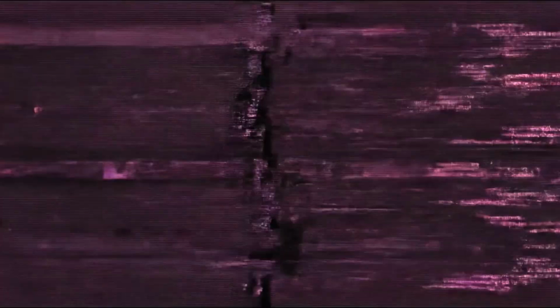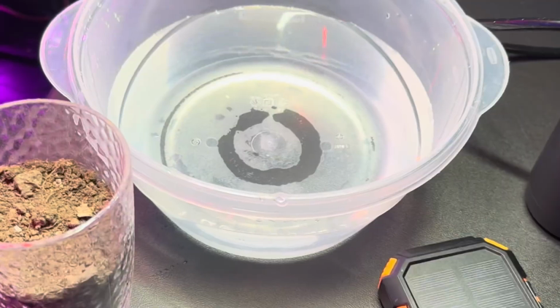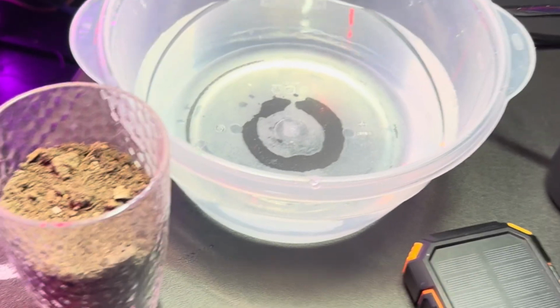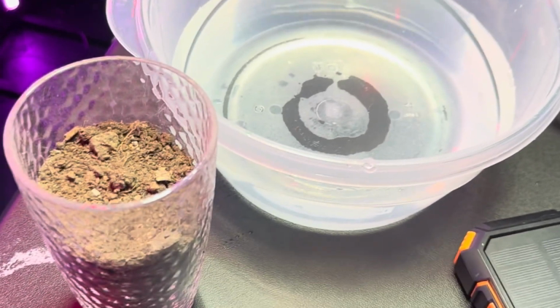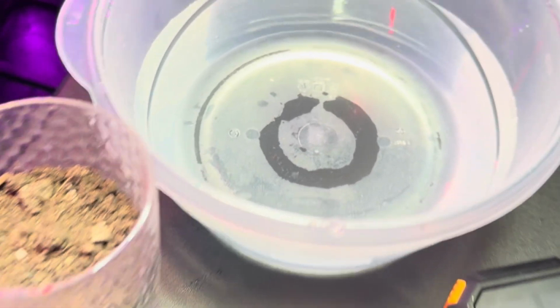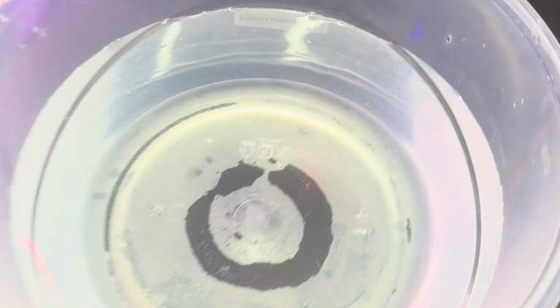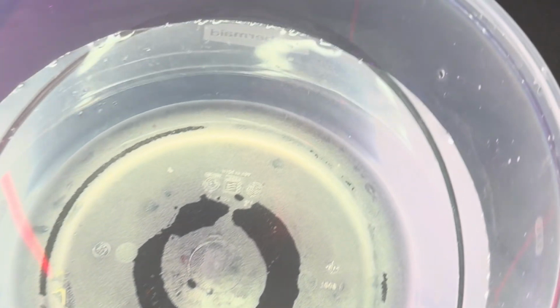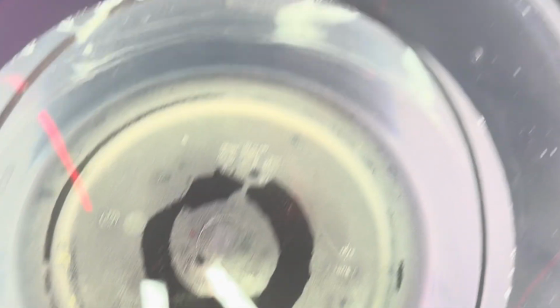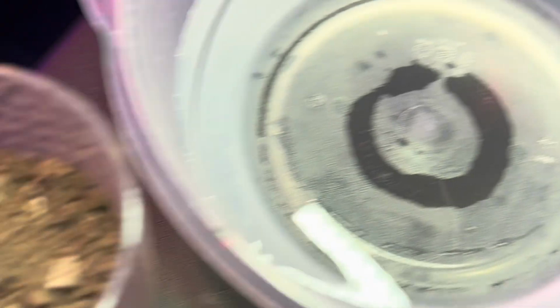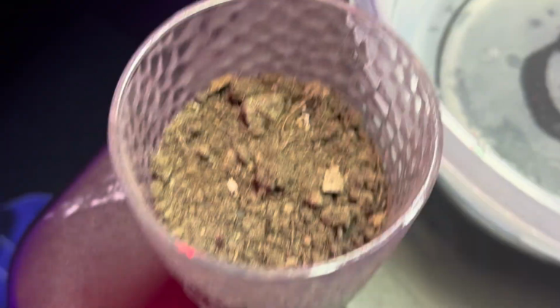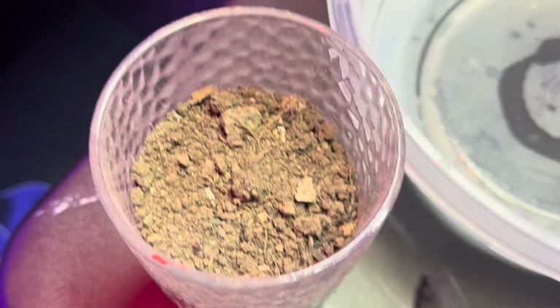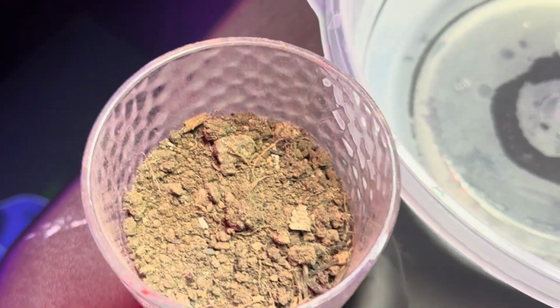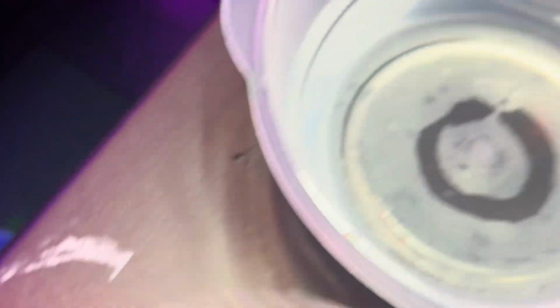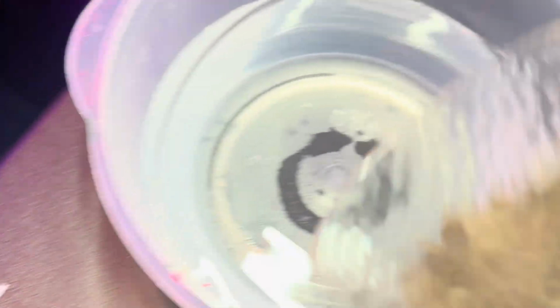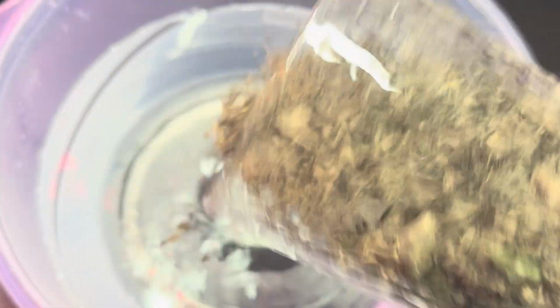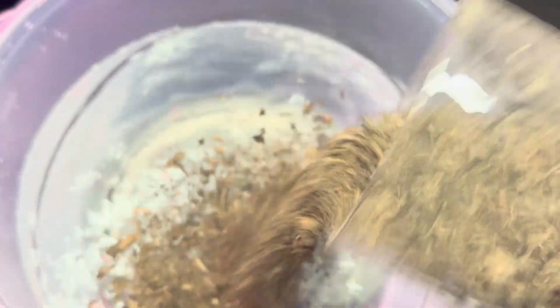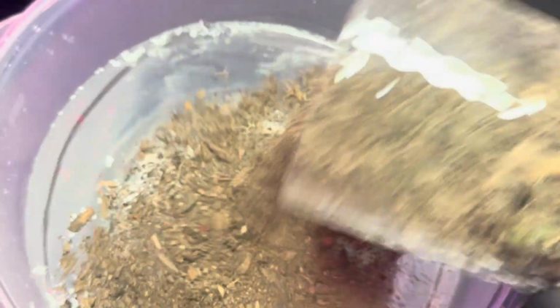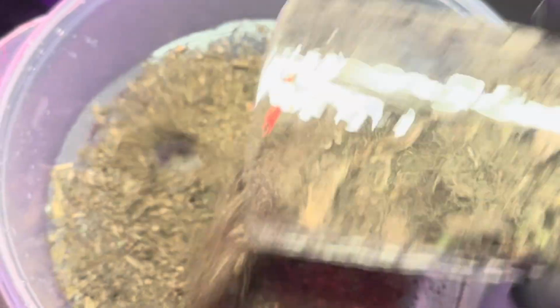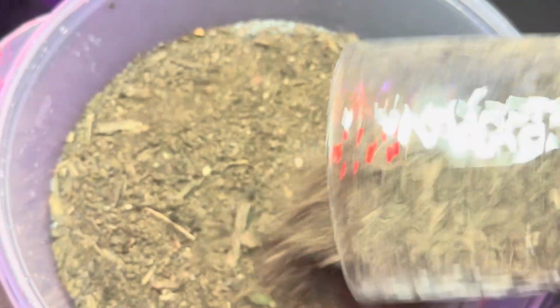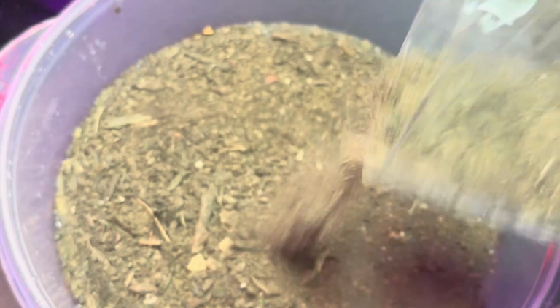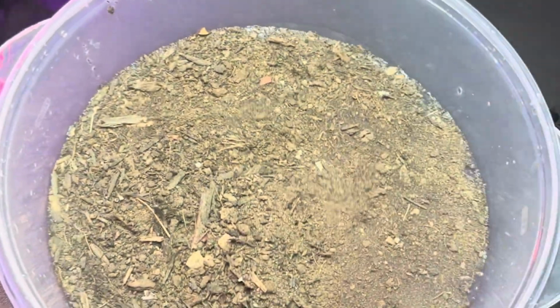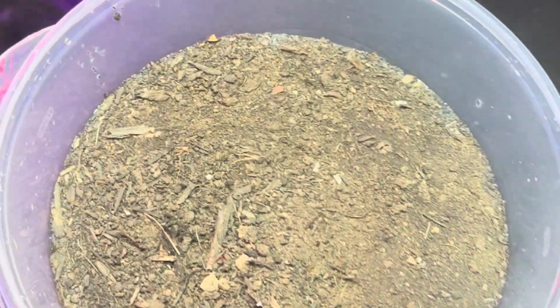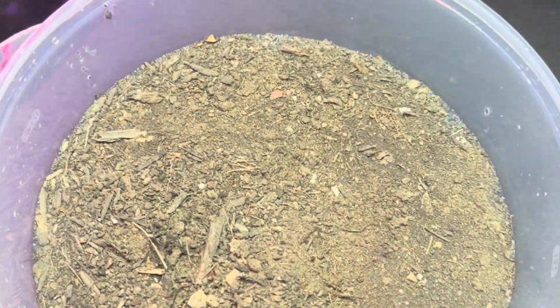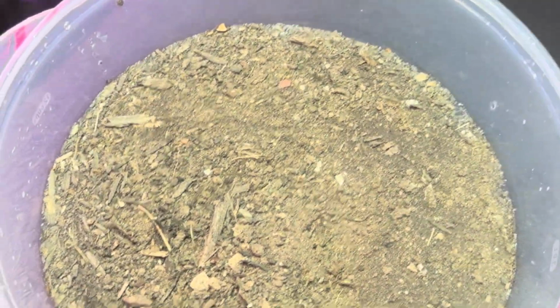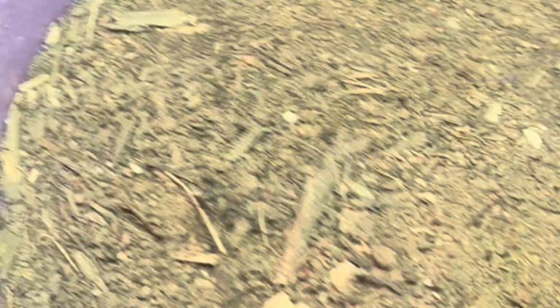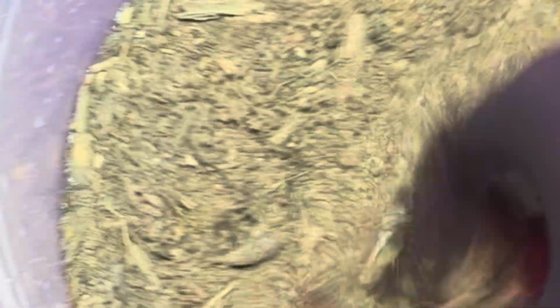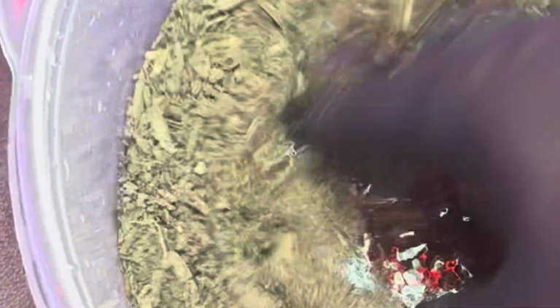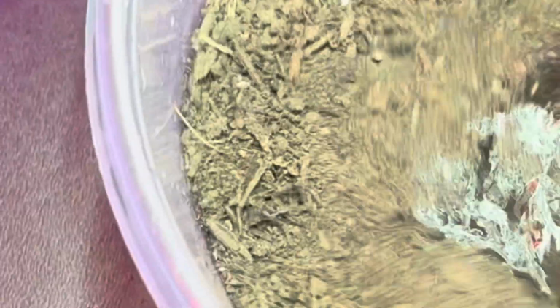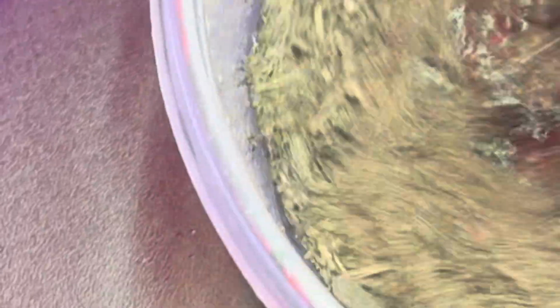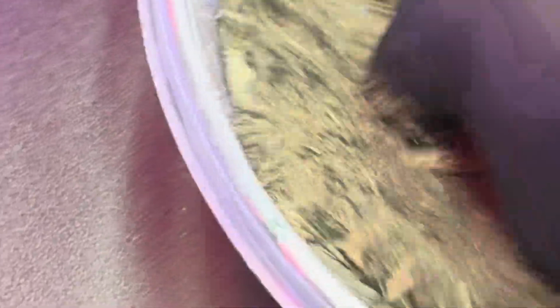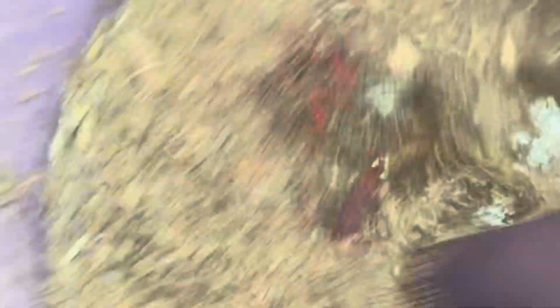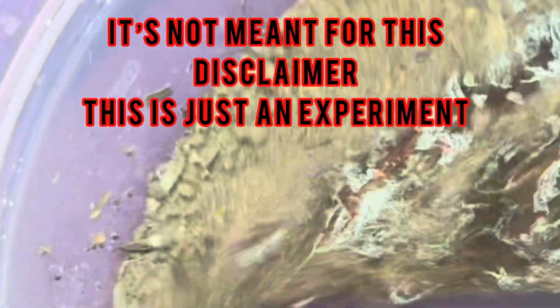So I got a cup of dirt from outside and I'm just going to throw it into this water and mix everything up, so we have some real dirty water. You're probably not going to find water this dirty out there, but let's try the extreme to see what happens.